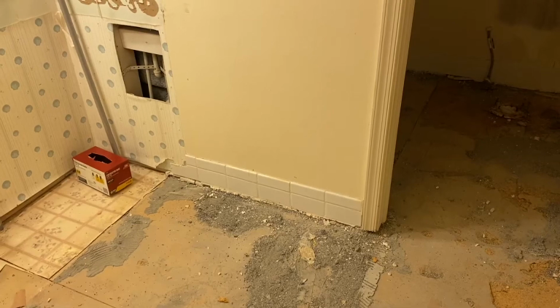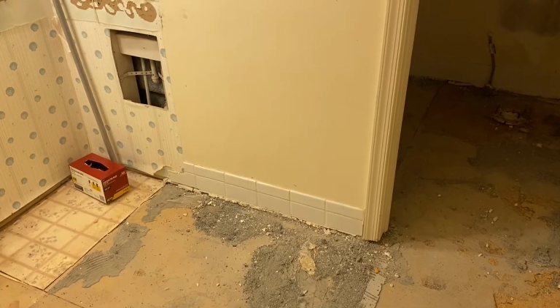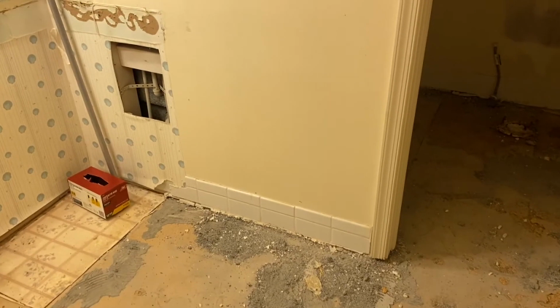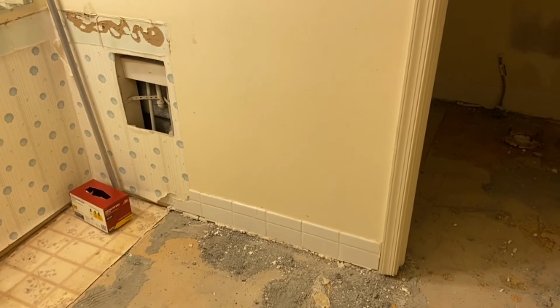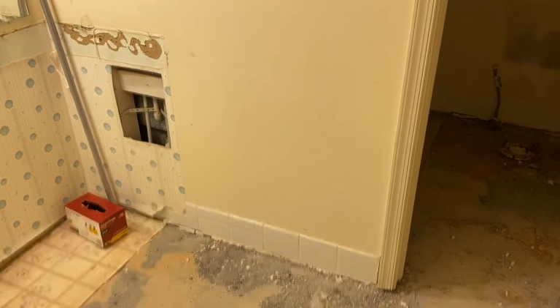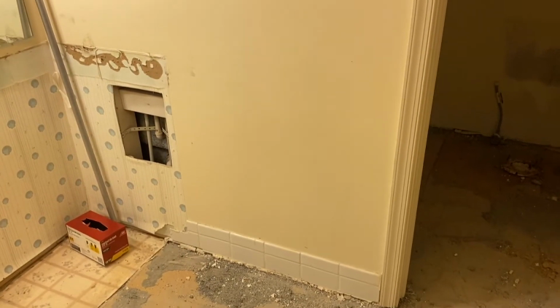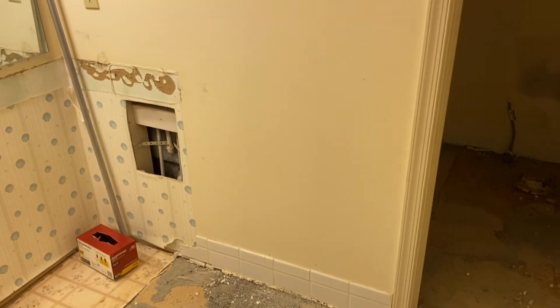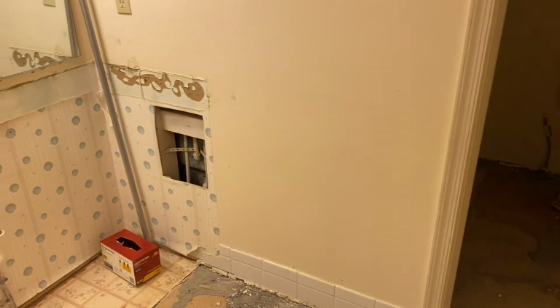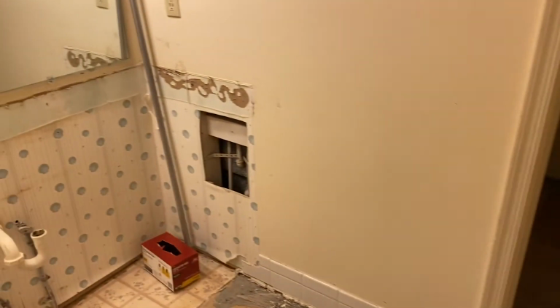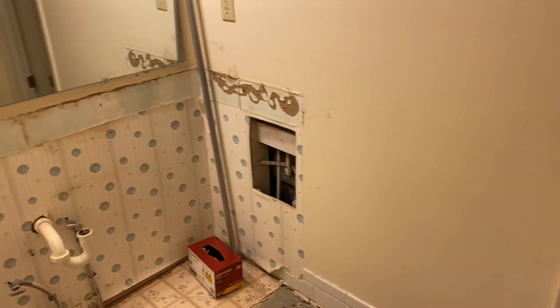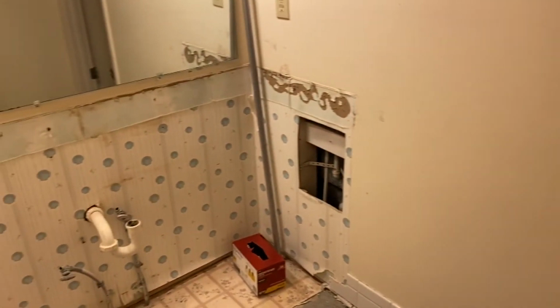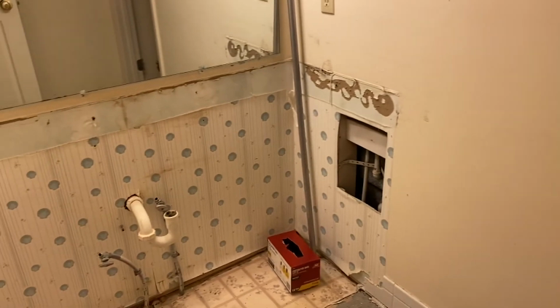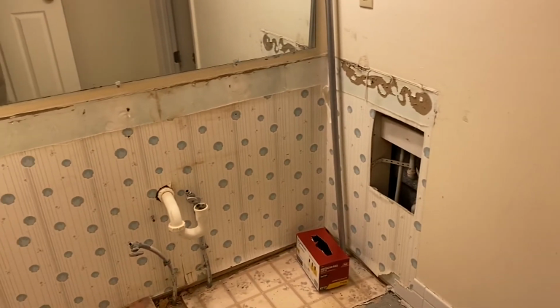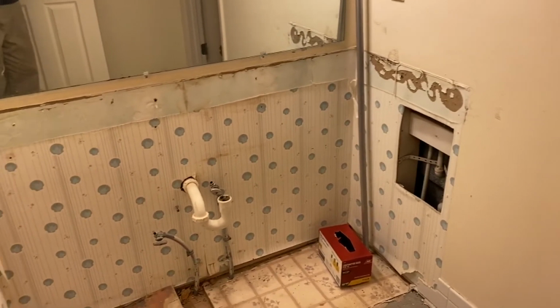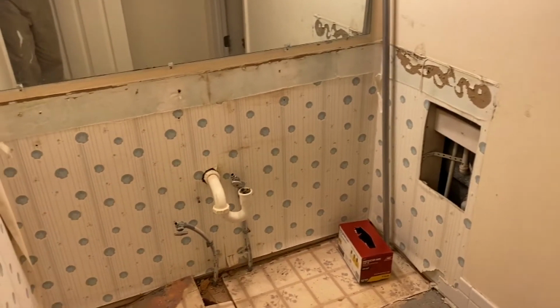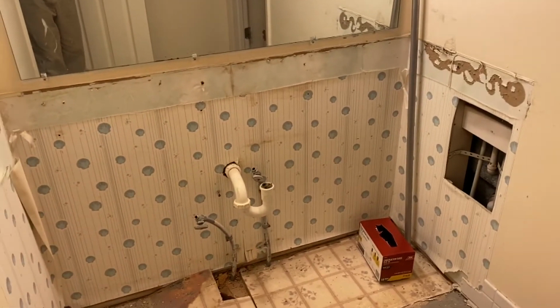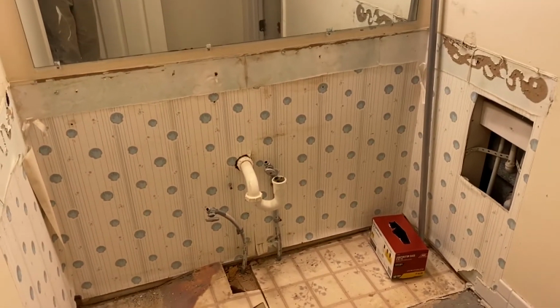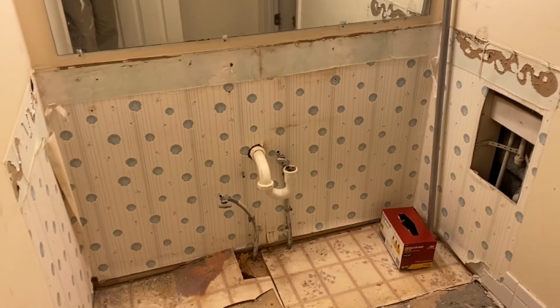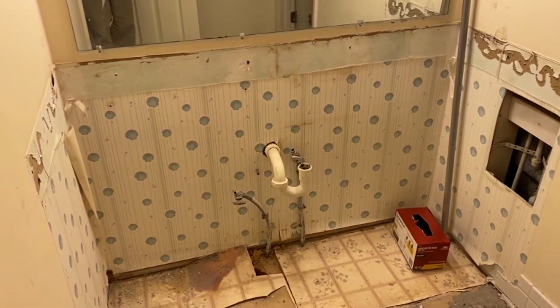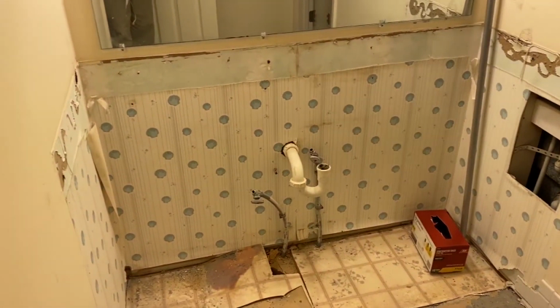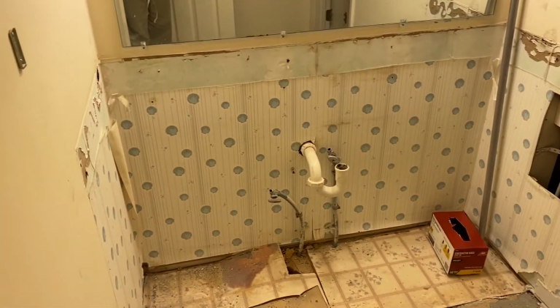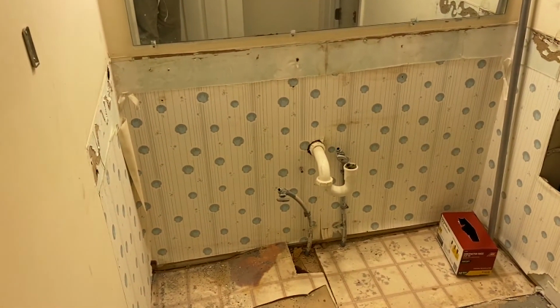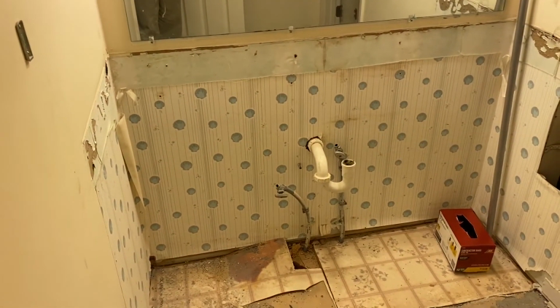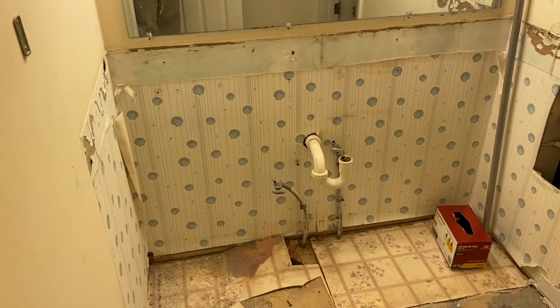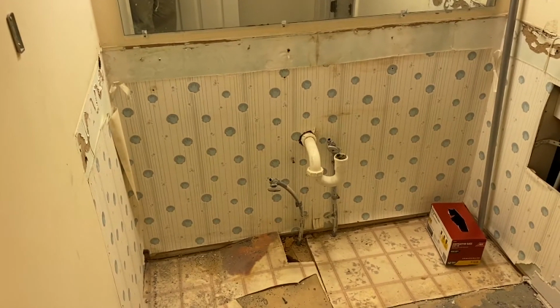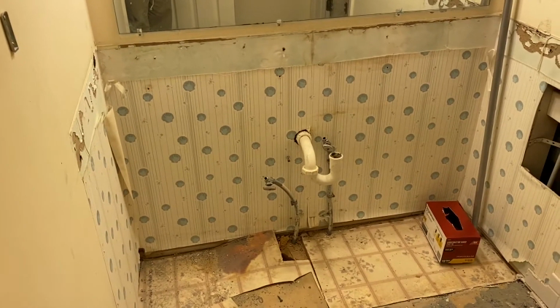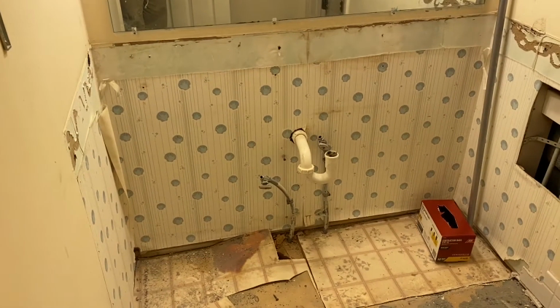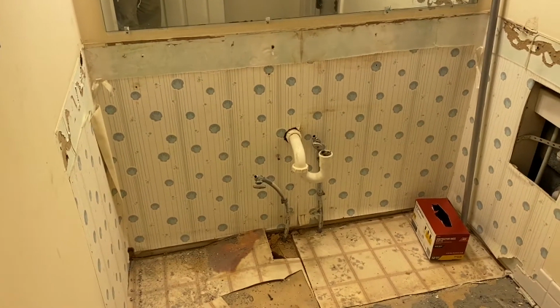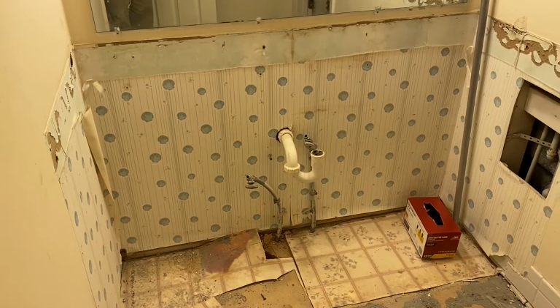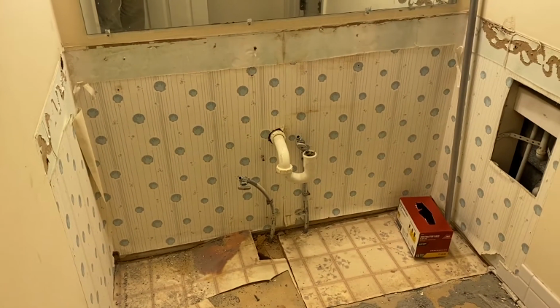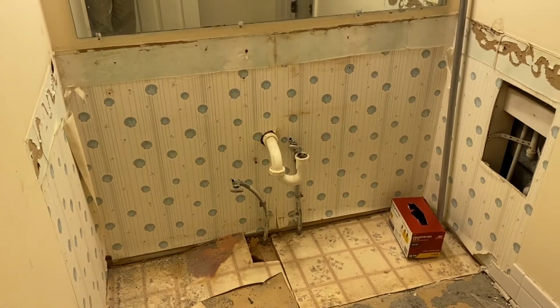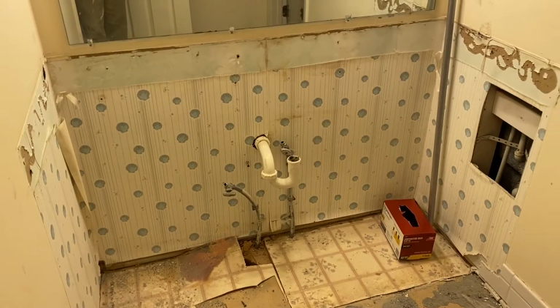Hi folks, it's John. I'm here today to talk with you about a new project we just started. It's a bathroom remodel, and what they want to do here at this house is to put everything back exactly where it was, just to make some upgrades.